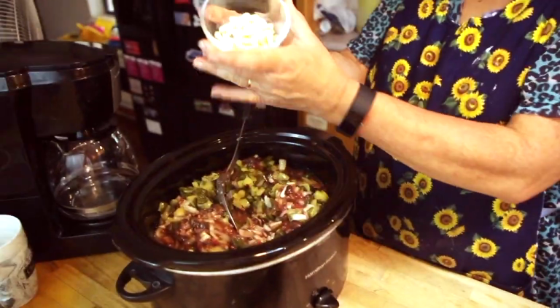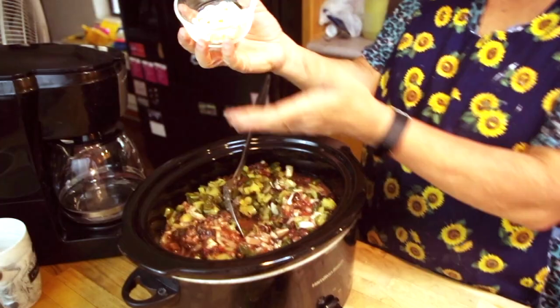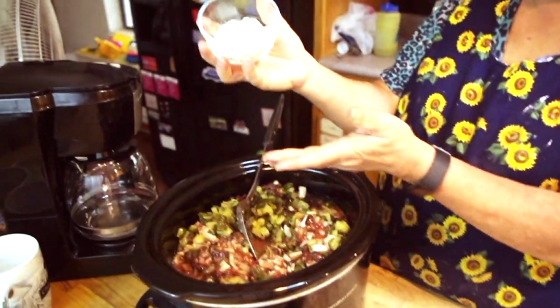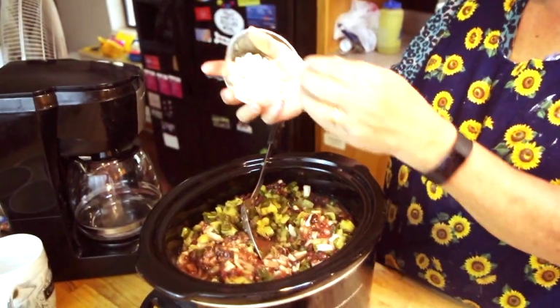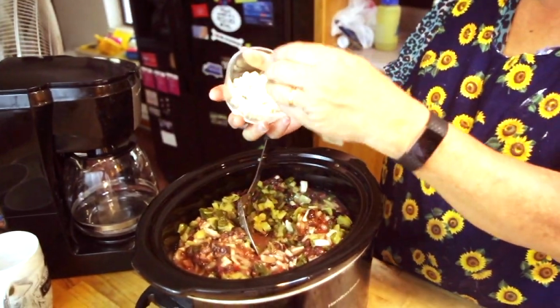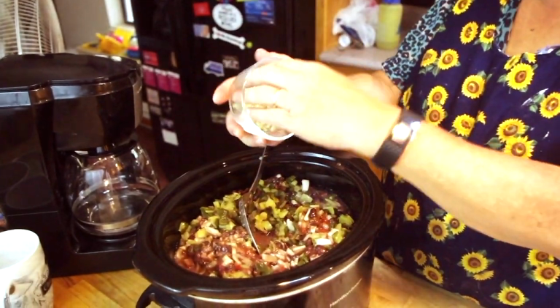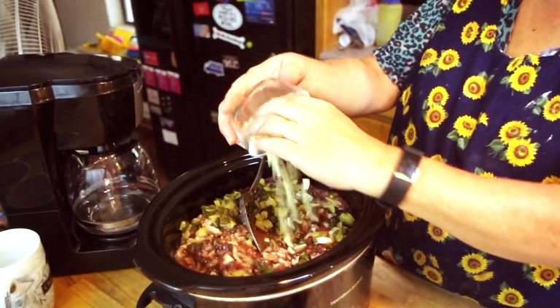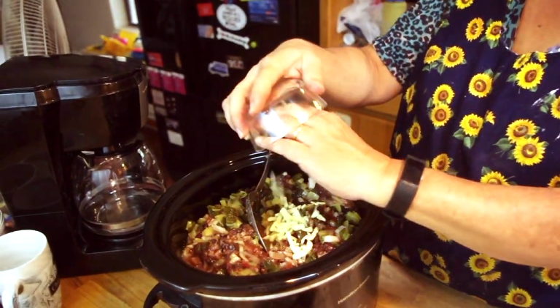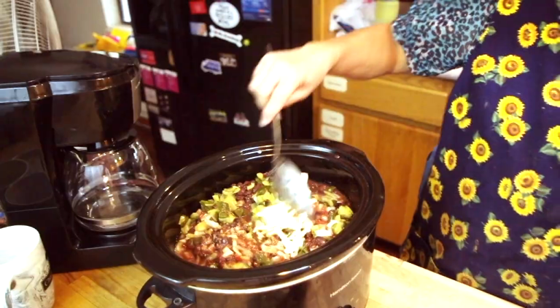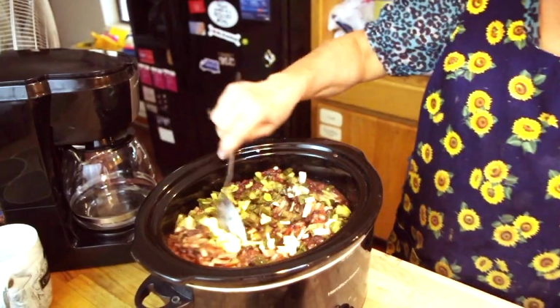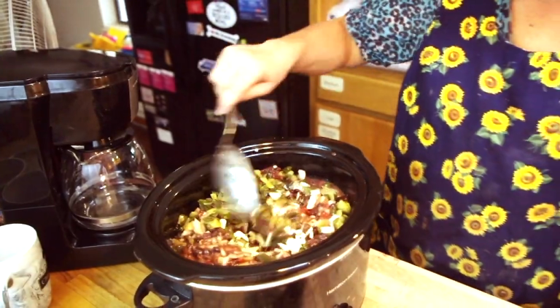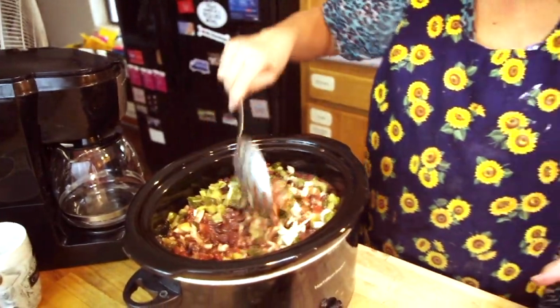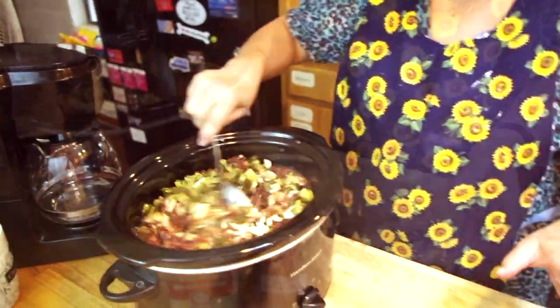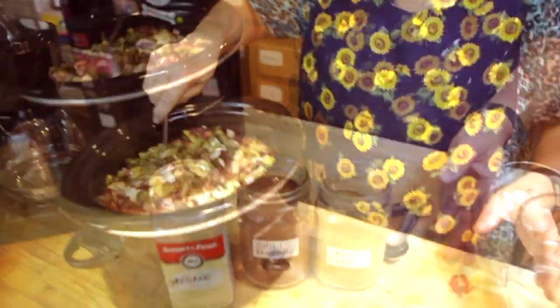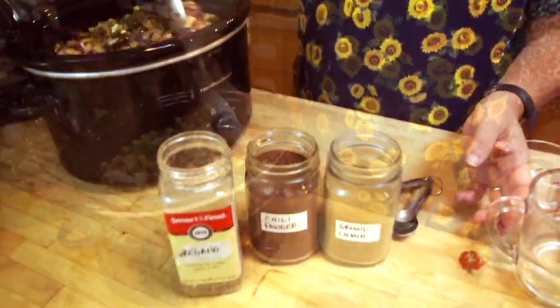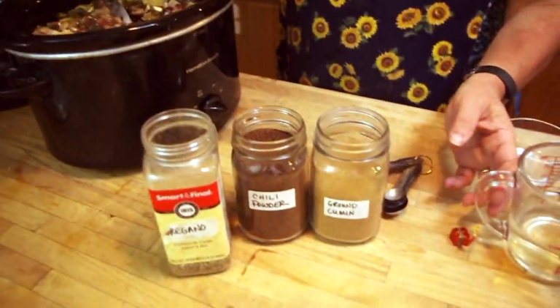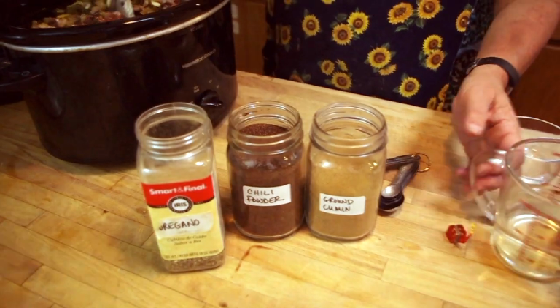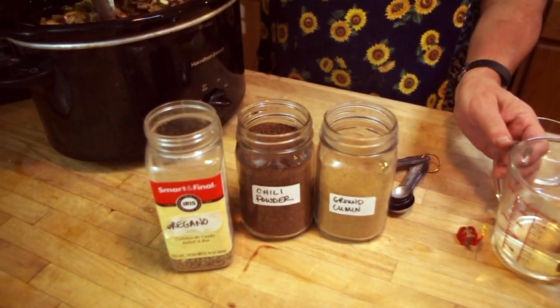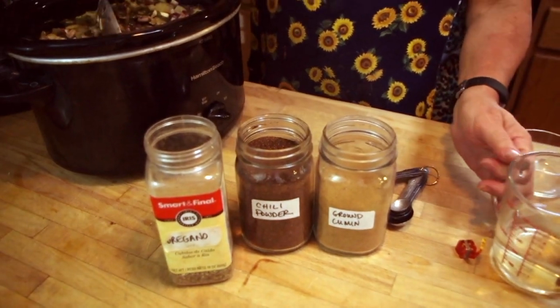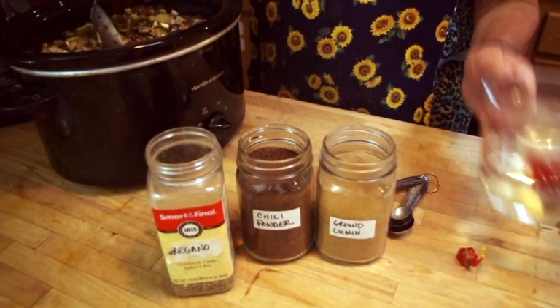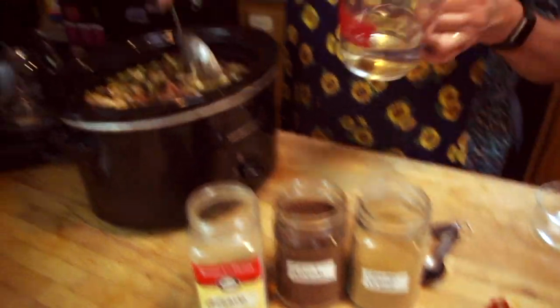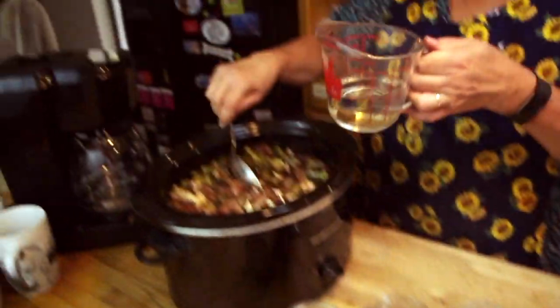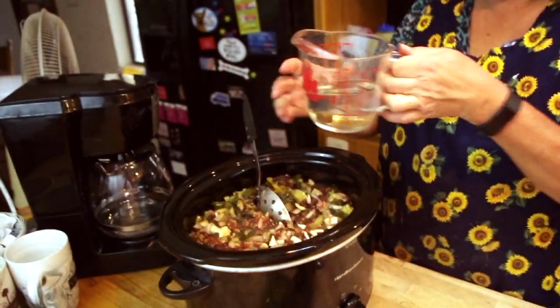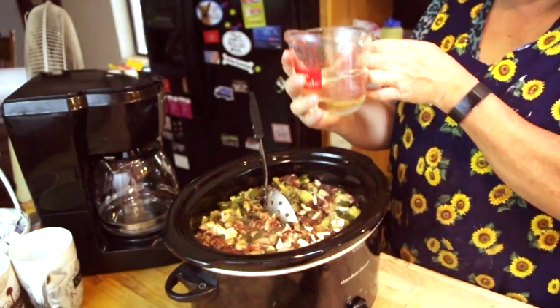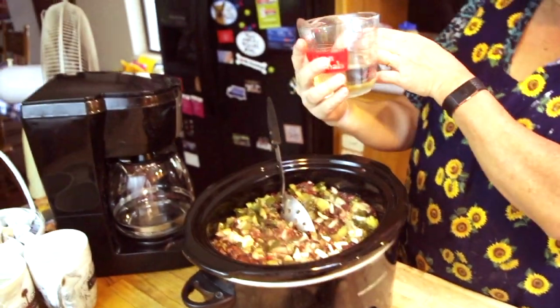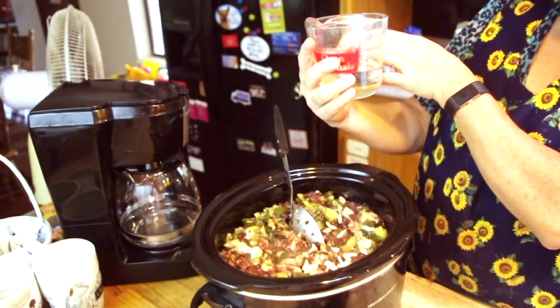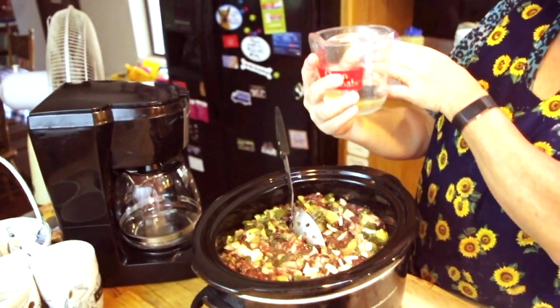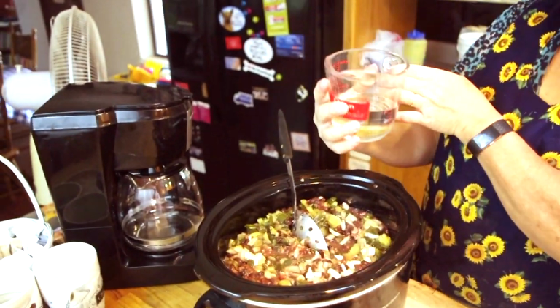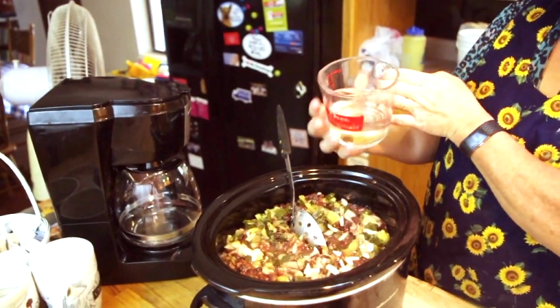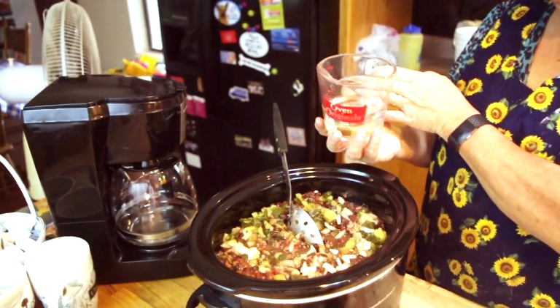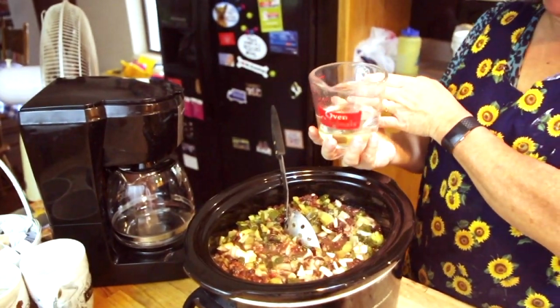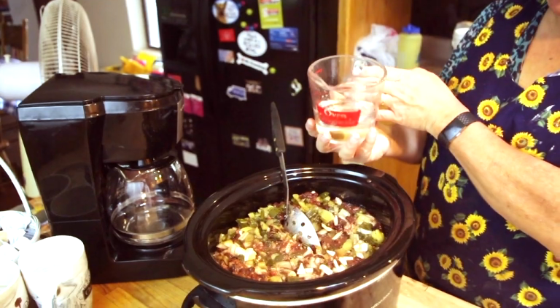Fresh garlic, peeled and chopped — I picked five cloves. And then I'm going to add one cup of water with a beef bouillon.